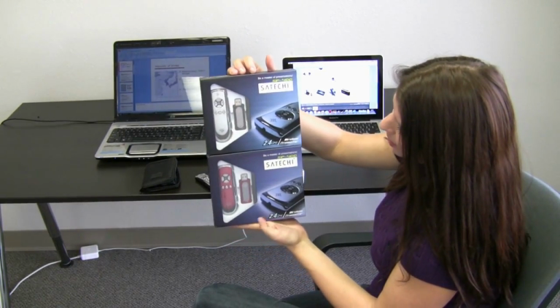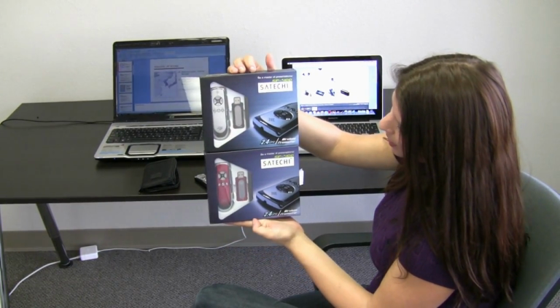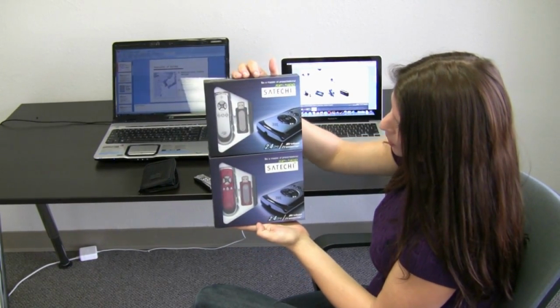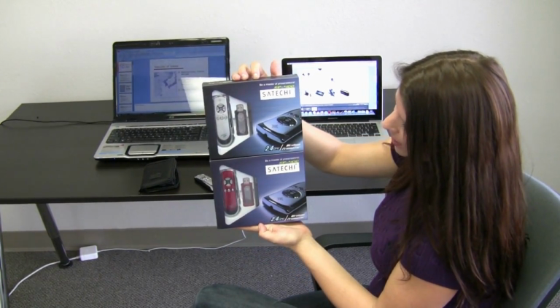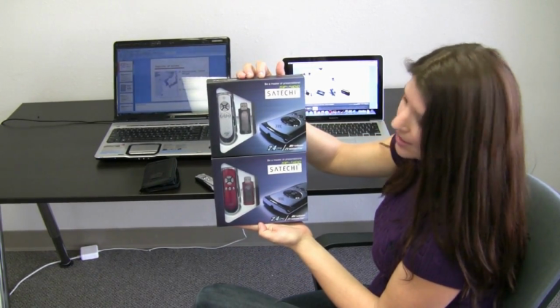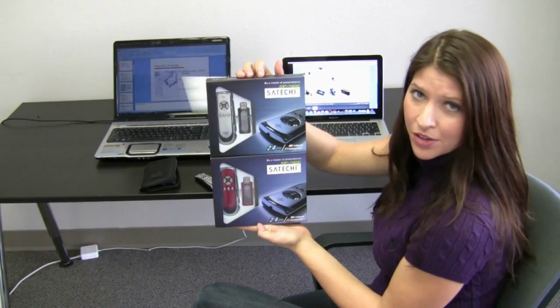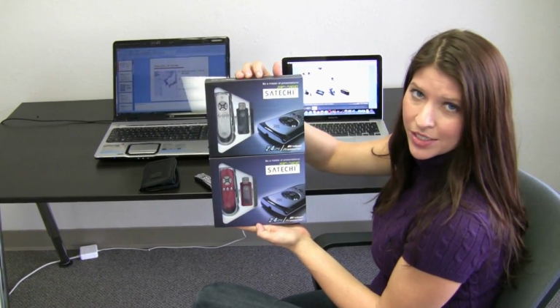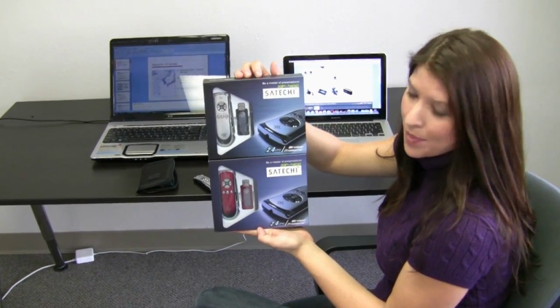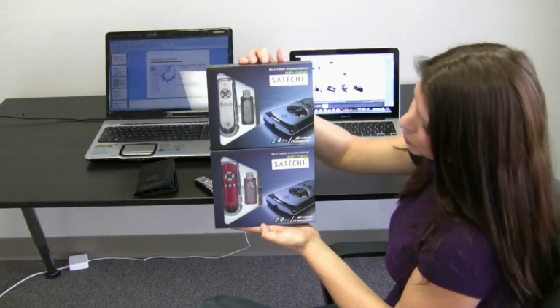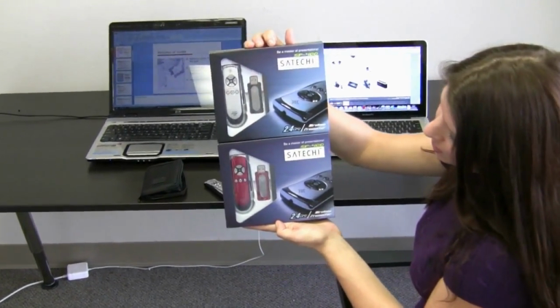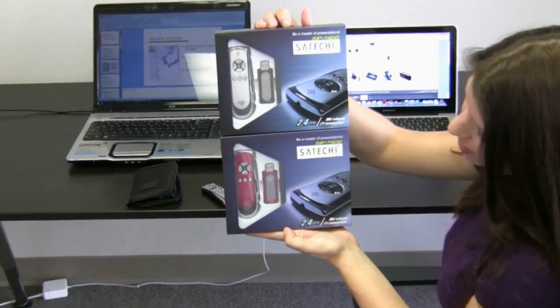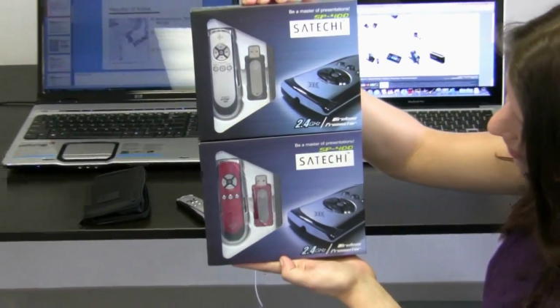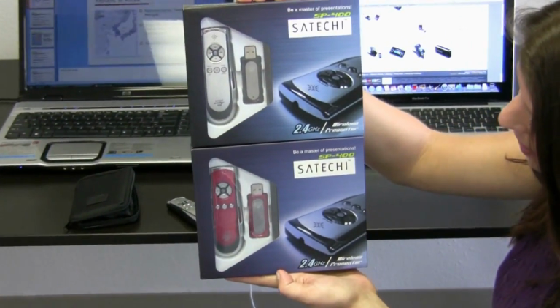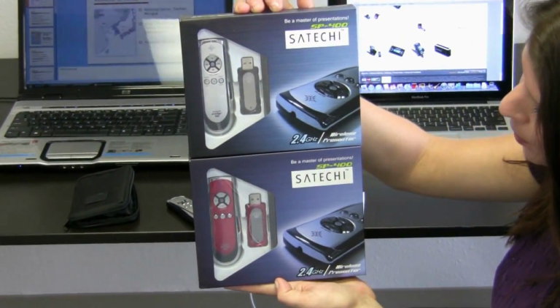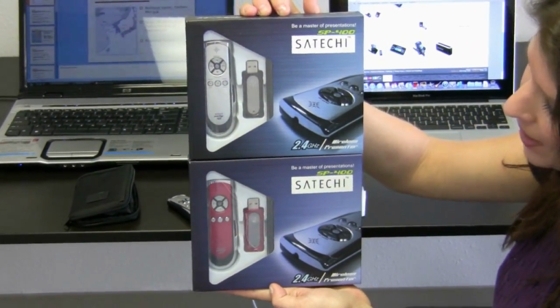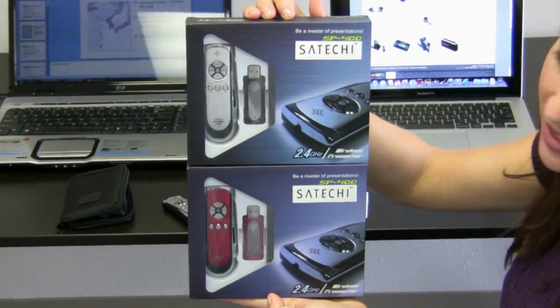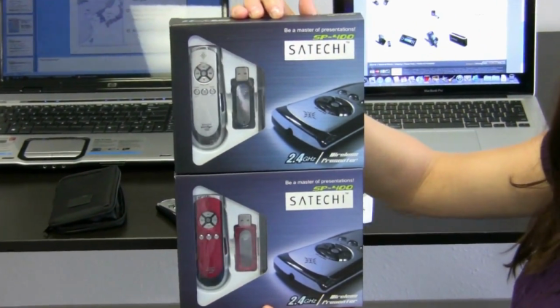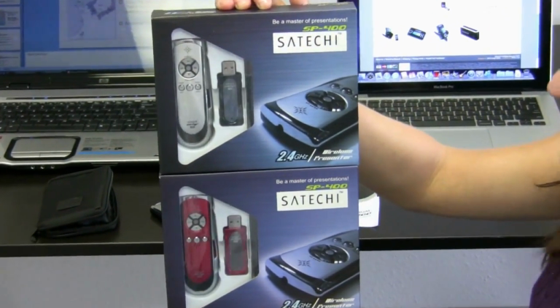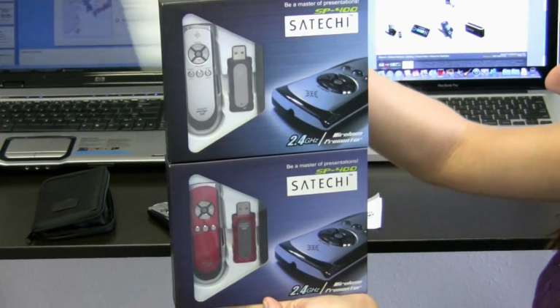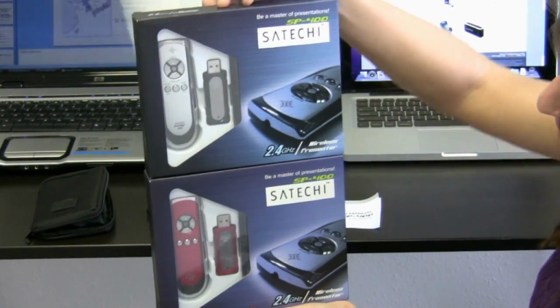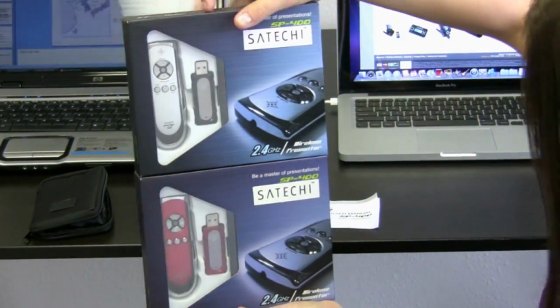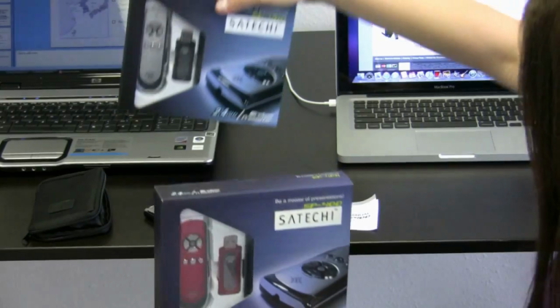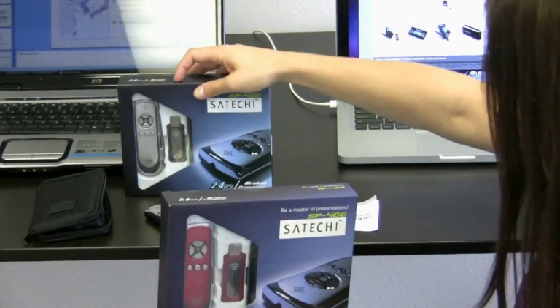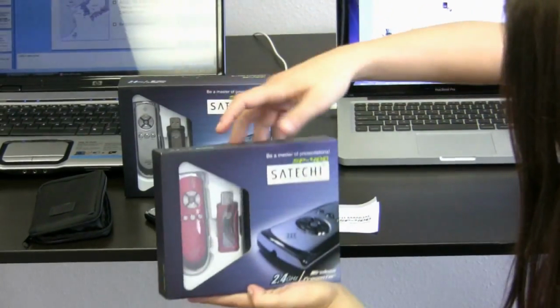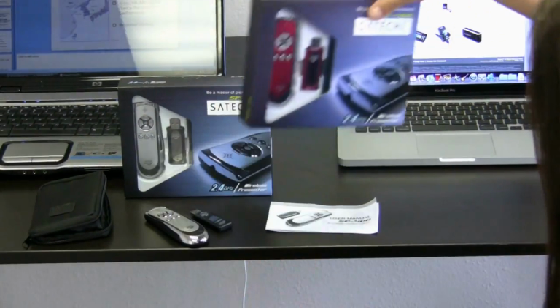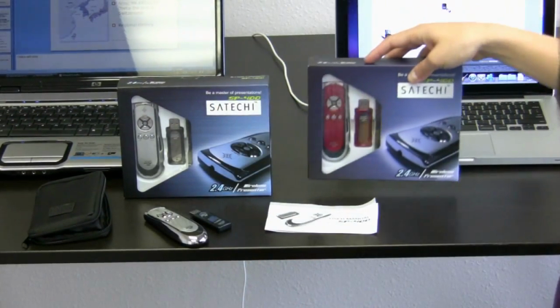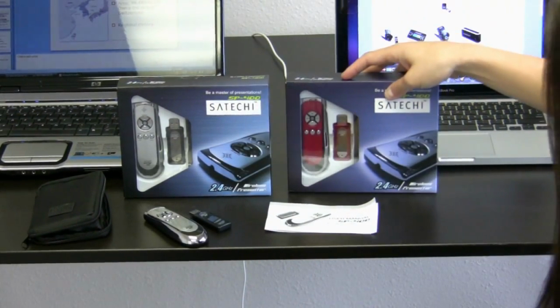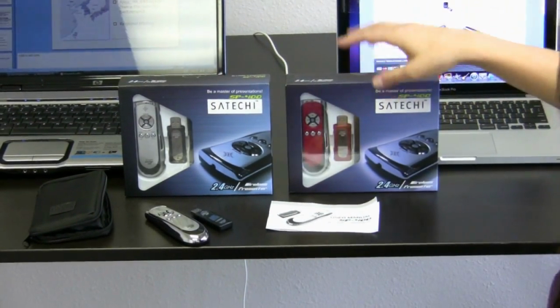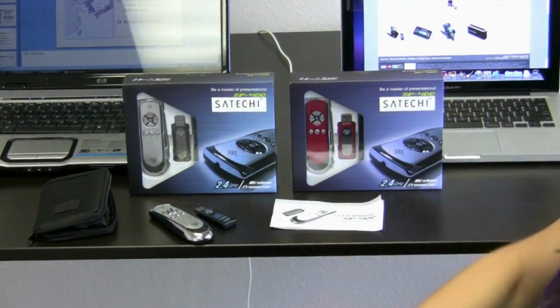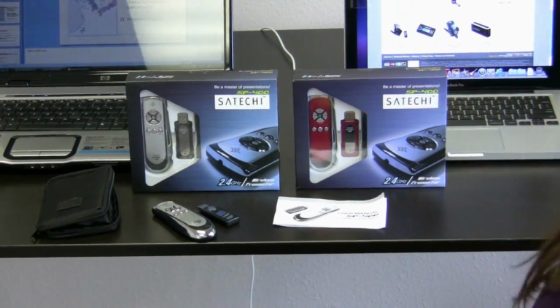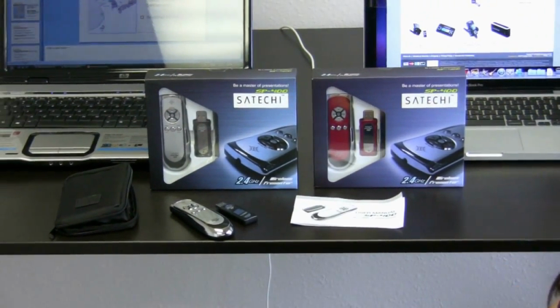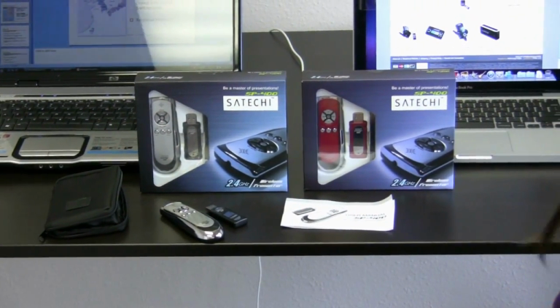This Smart Pointer comes in two colors: the silver color you see on top, as well as the red color you see on the bottom, and both are painted with Teflon paint, so it's very resistant and it will last a long time.